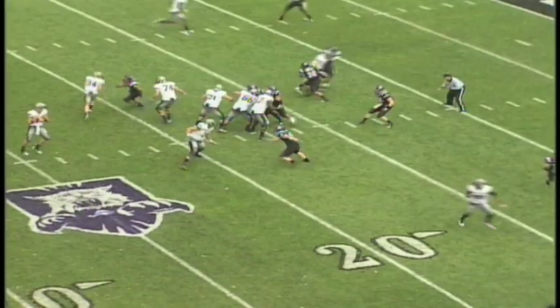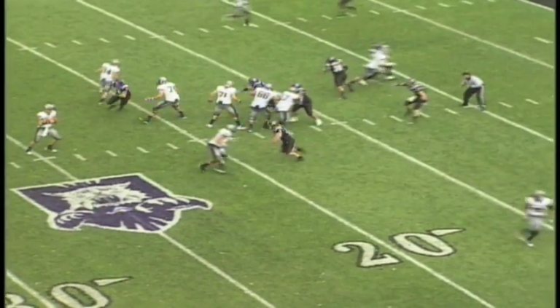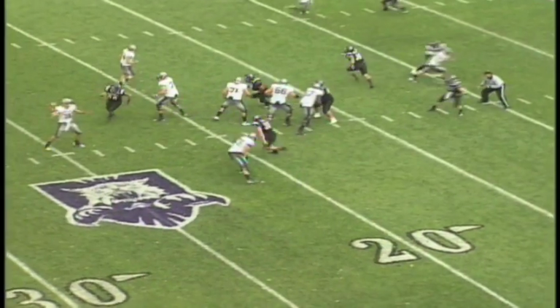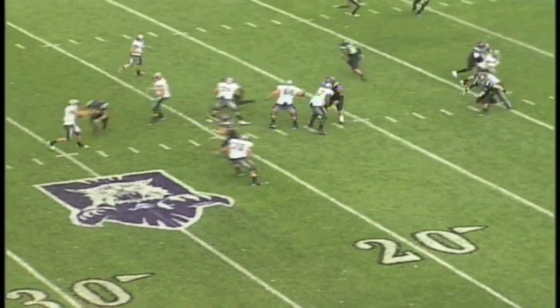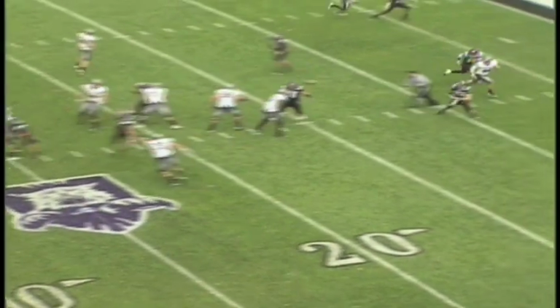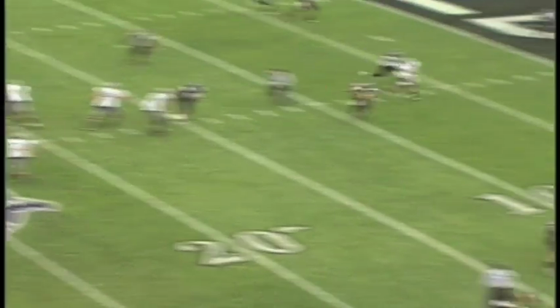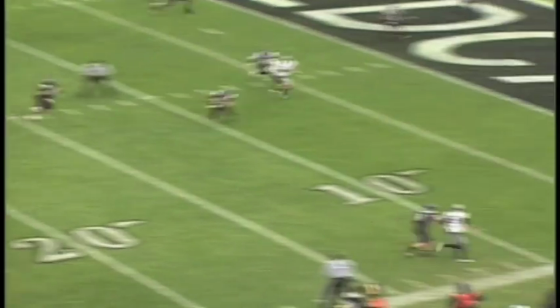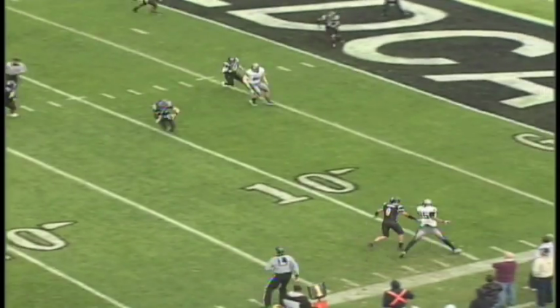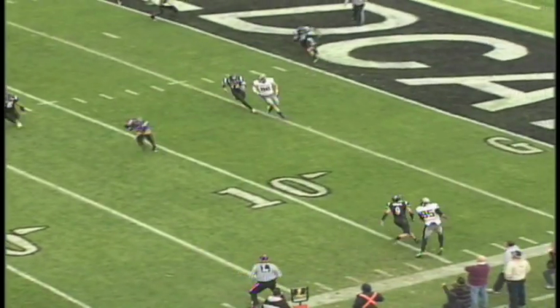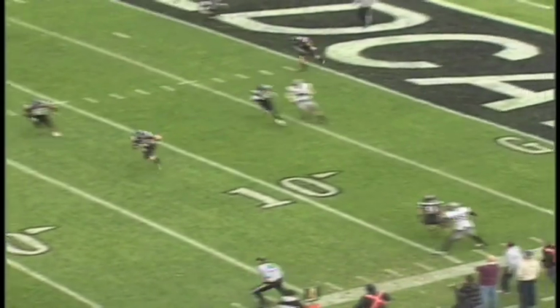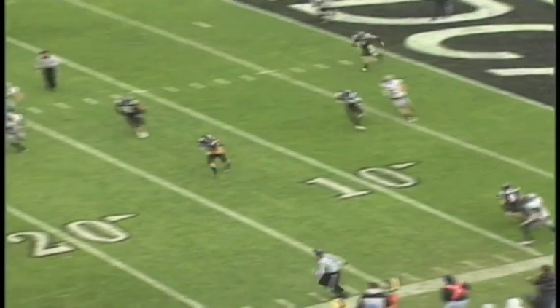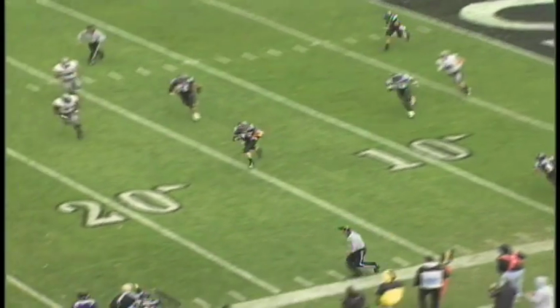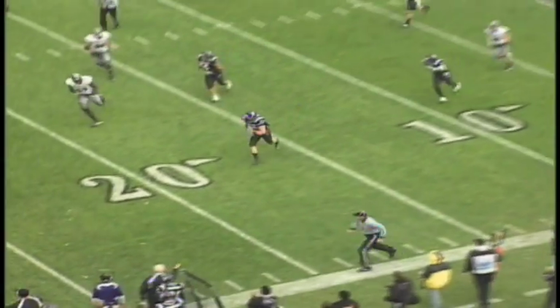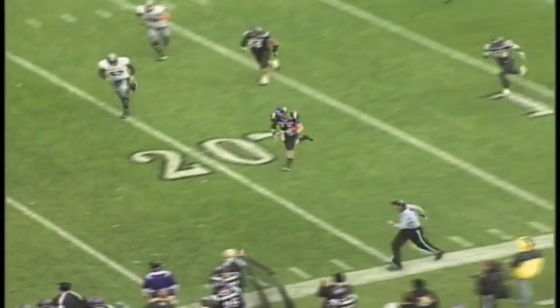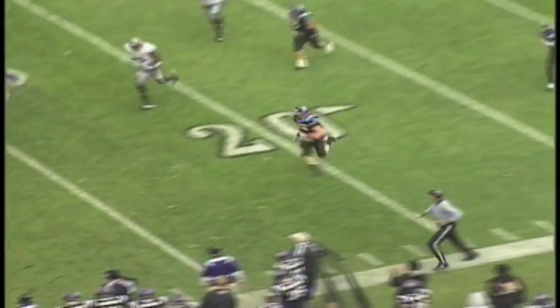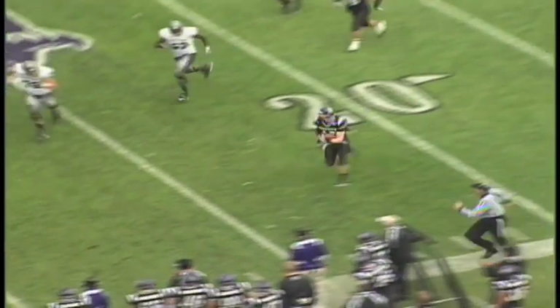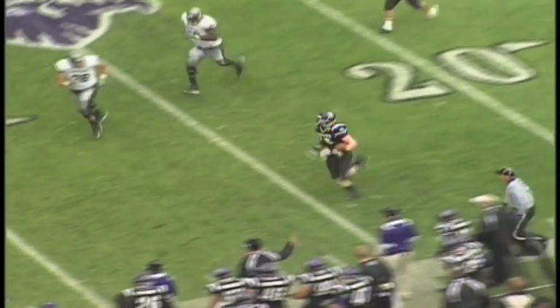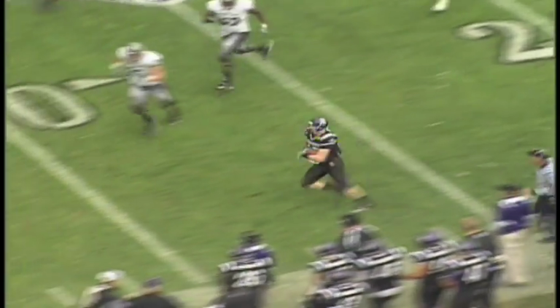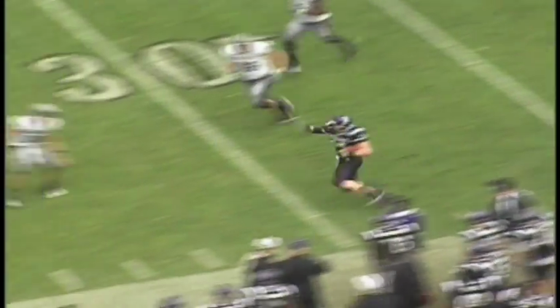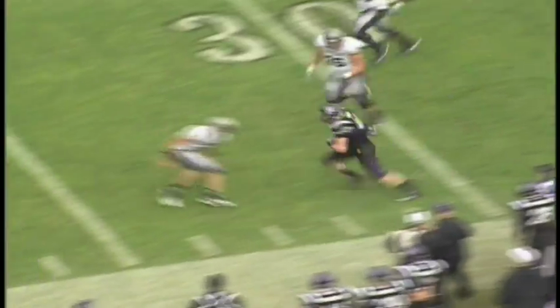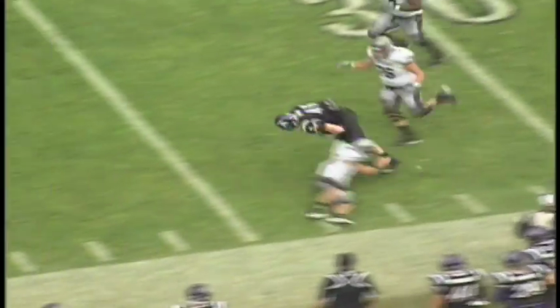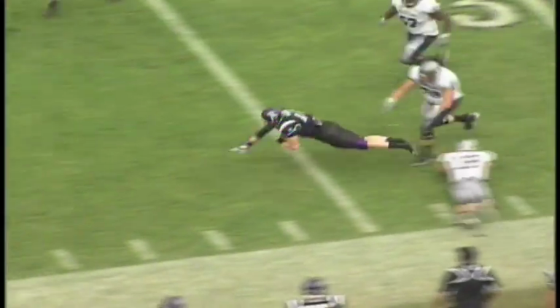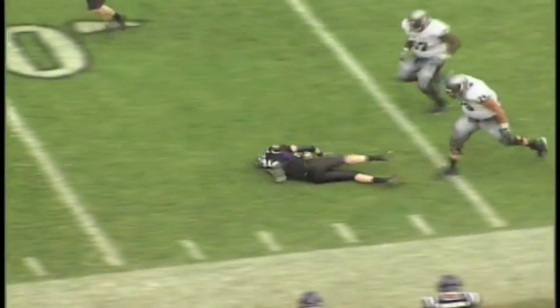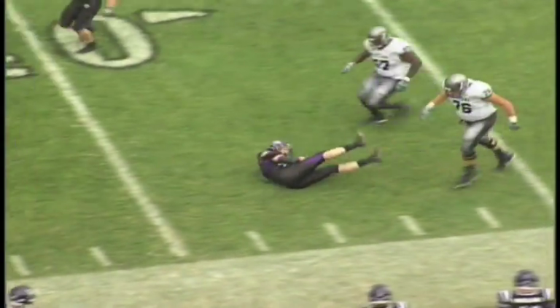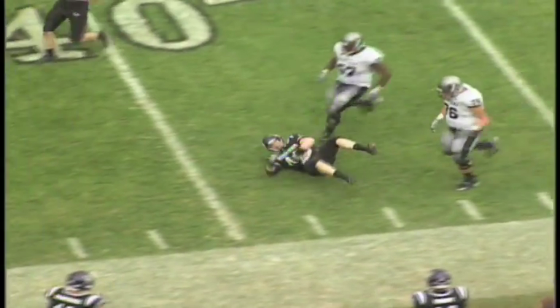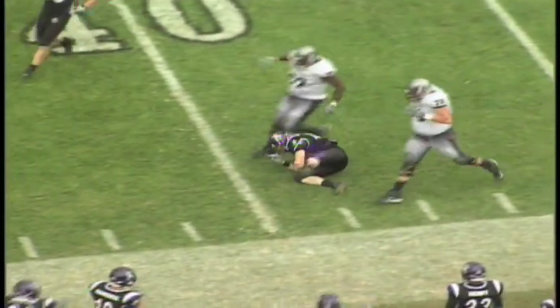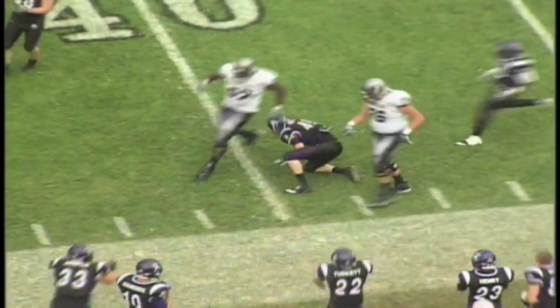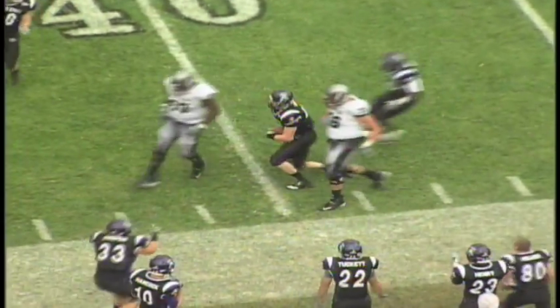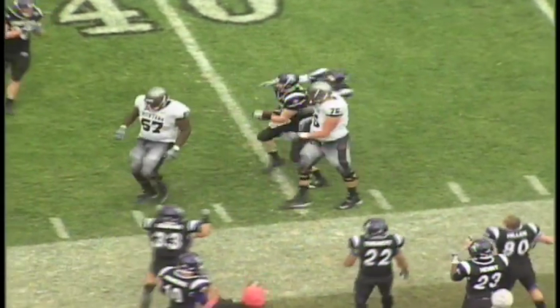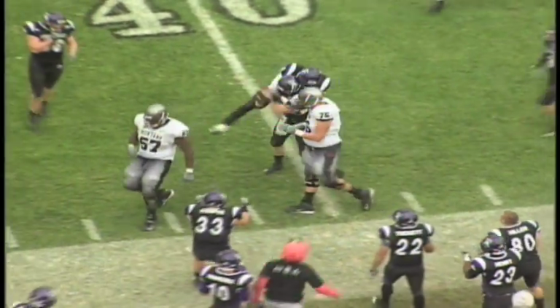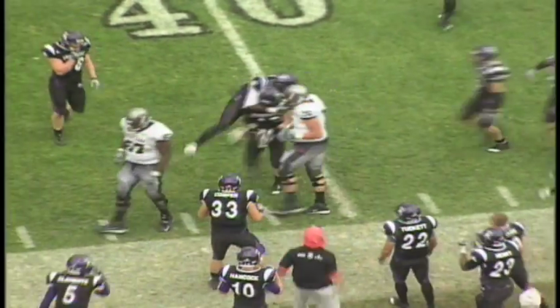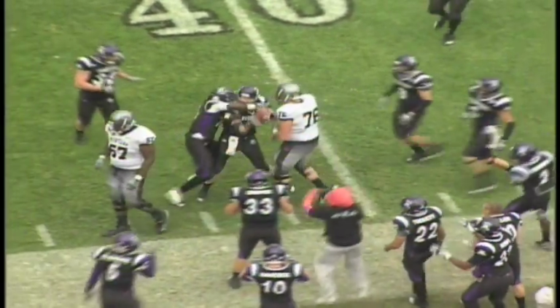10 from the 17, play action, thrown across the middle, picked off. 20, 25, 30, and diving out past the 35-yard line.